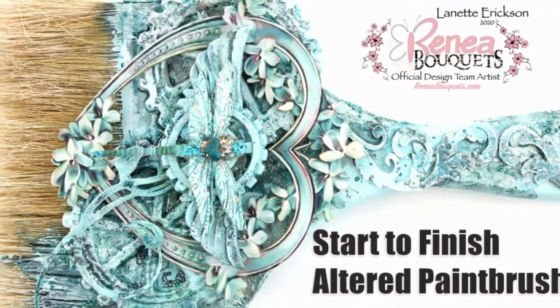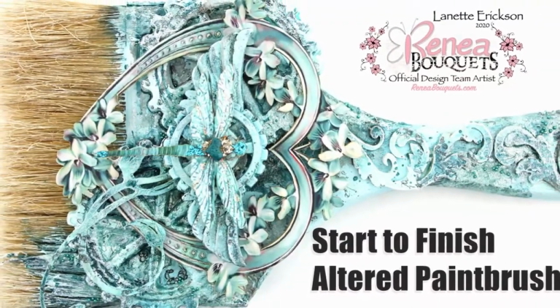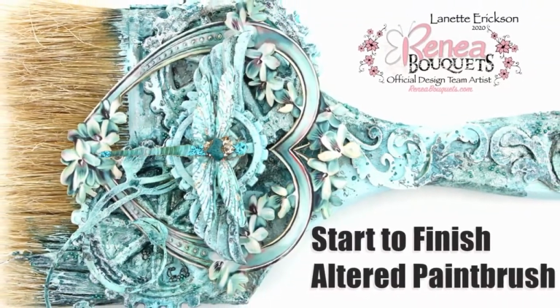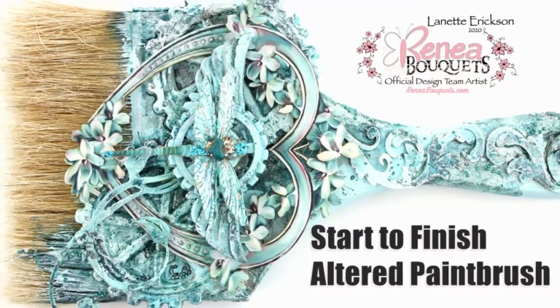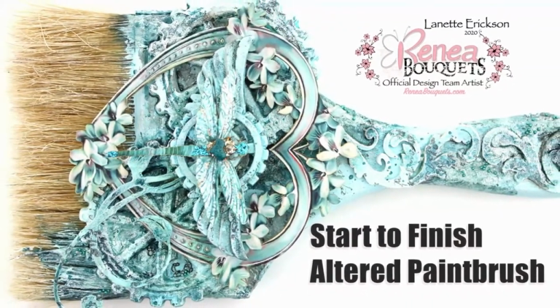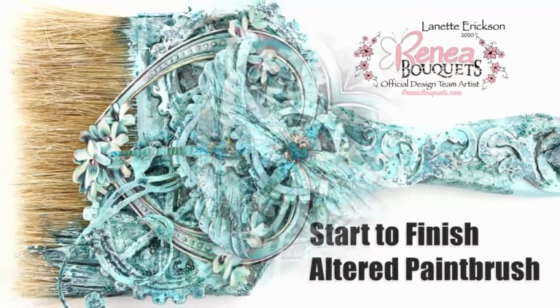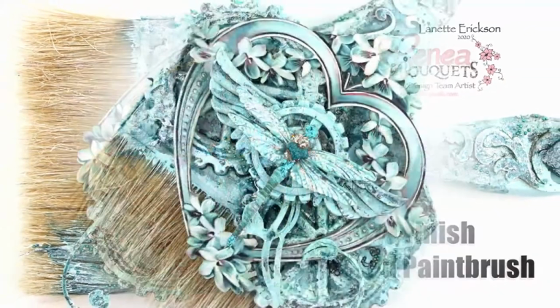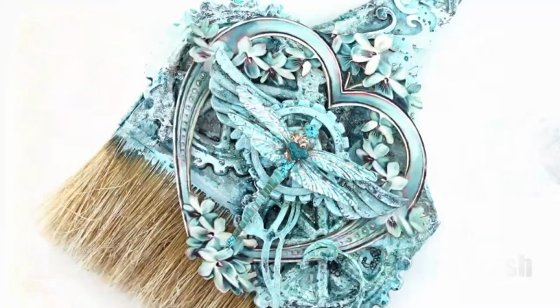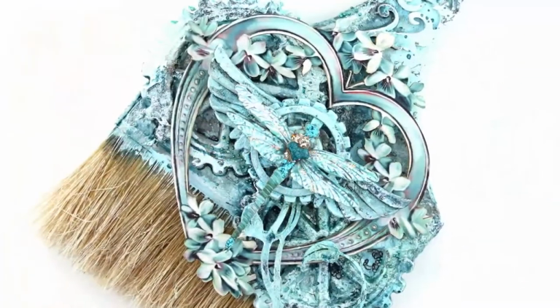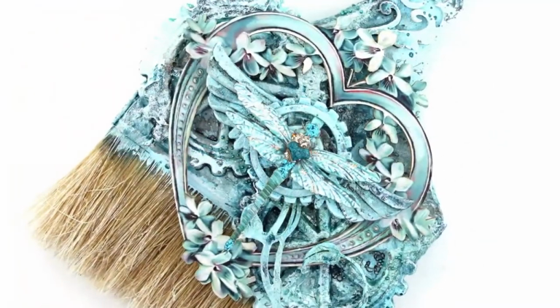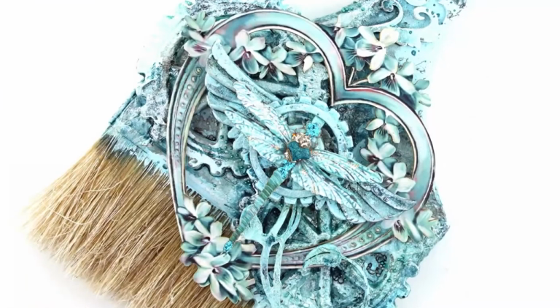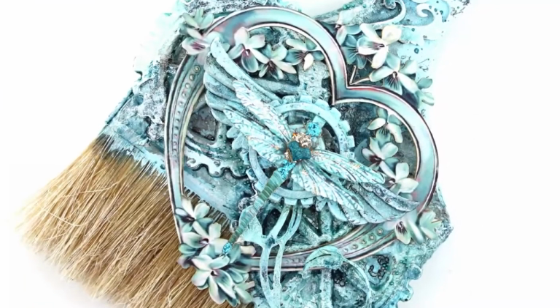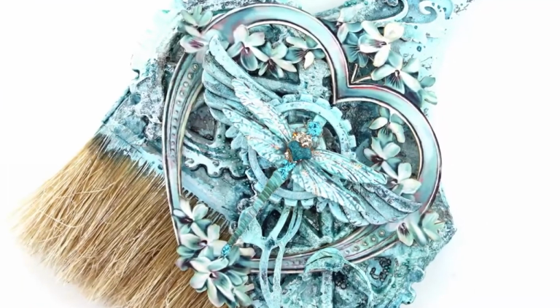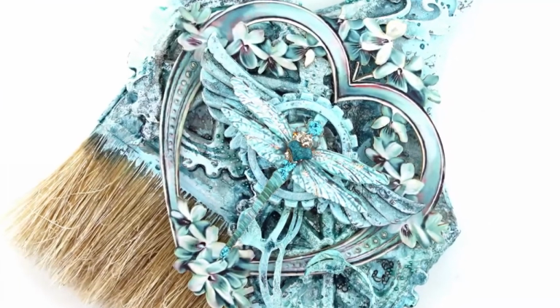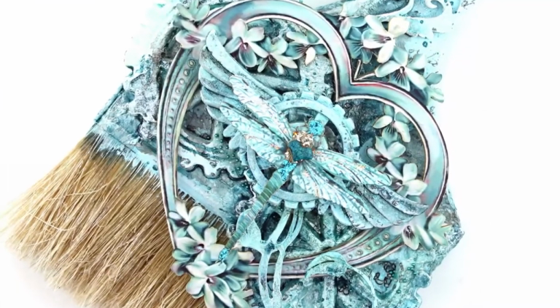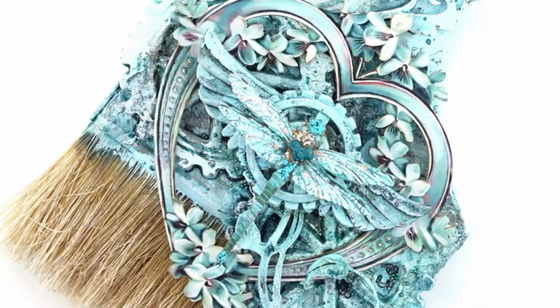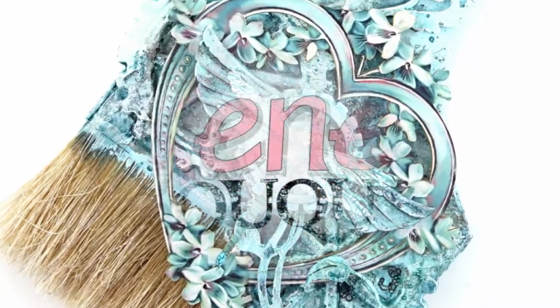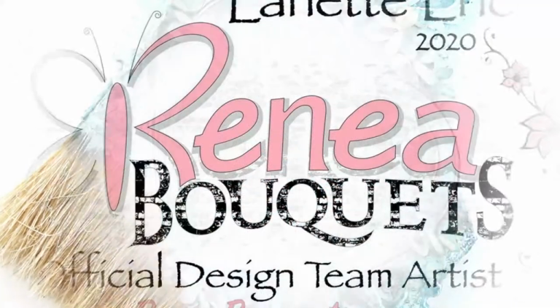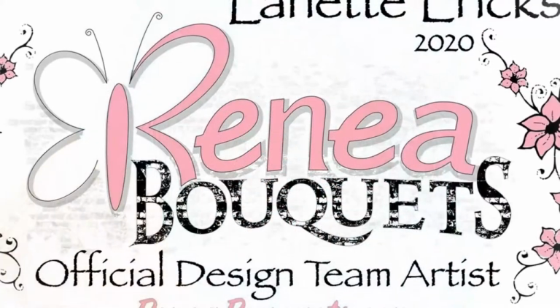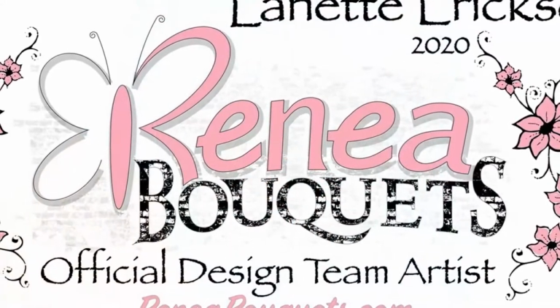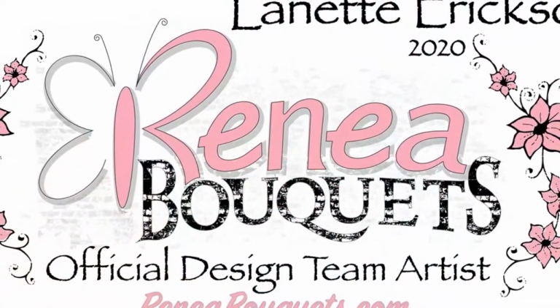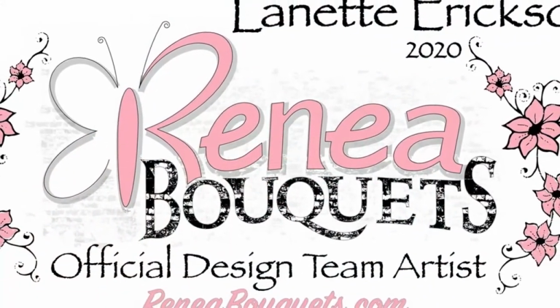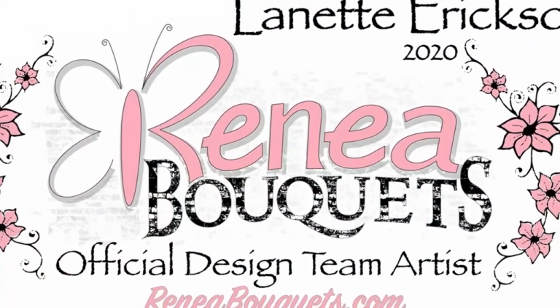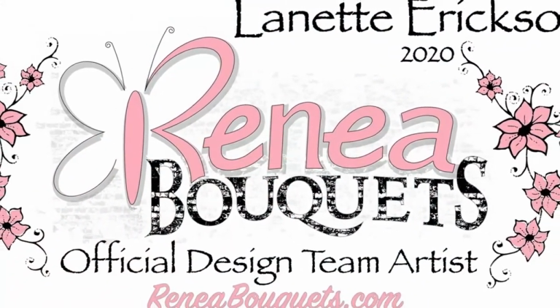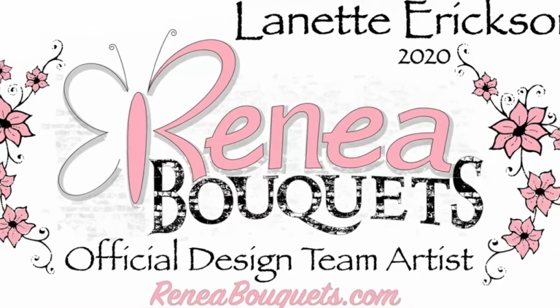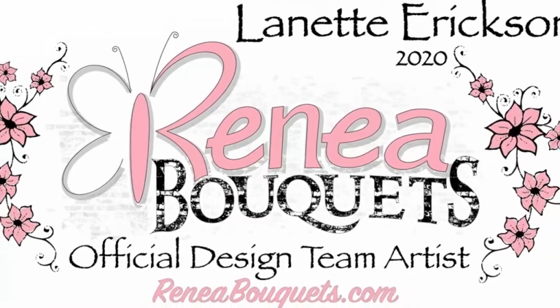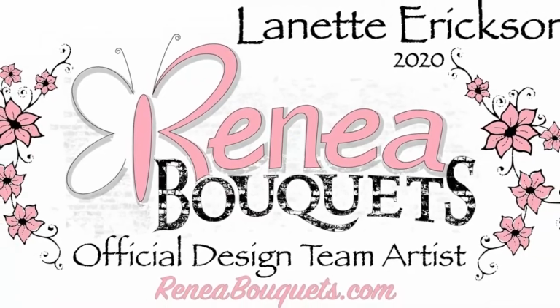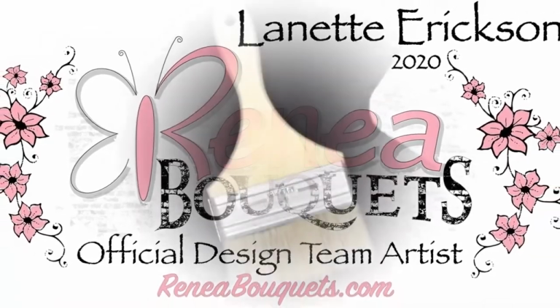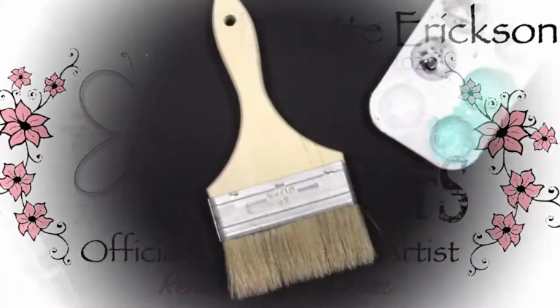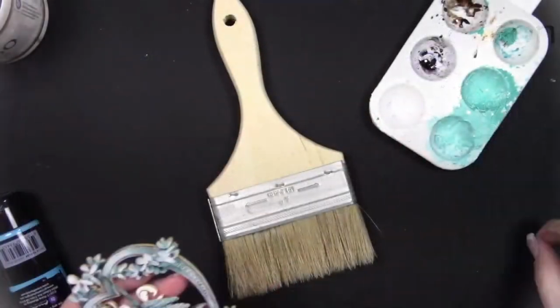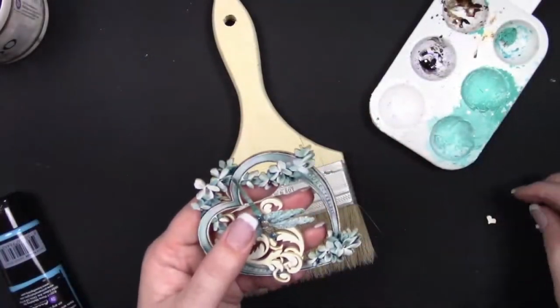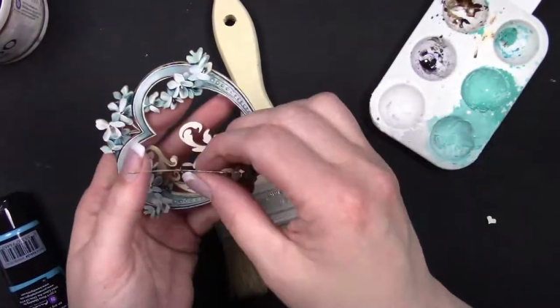Hello and thank you for joining me. In this video I will be creating an altered paintbrush featuring lots of goodies from Renee's shop. As always, all the goodies that I use will be listed in the description box below.